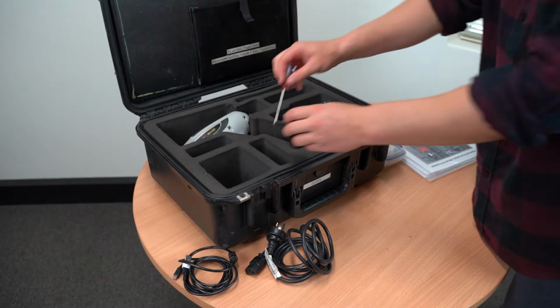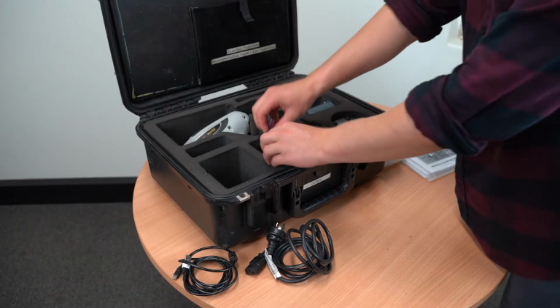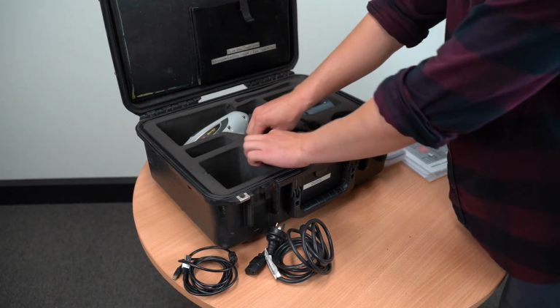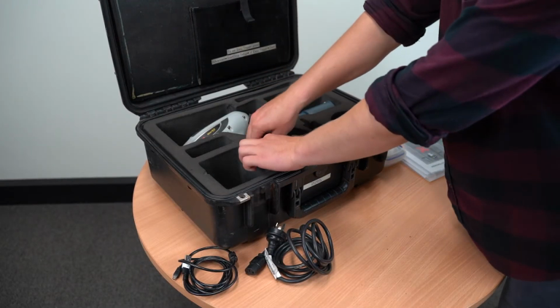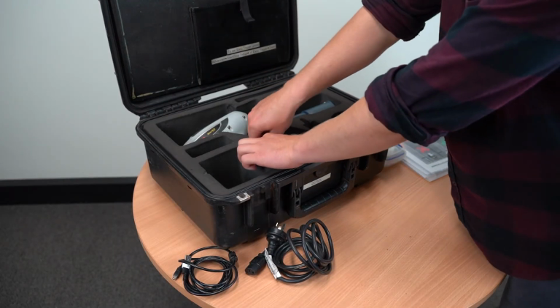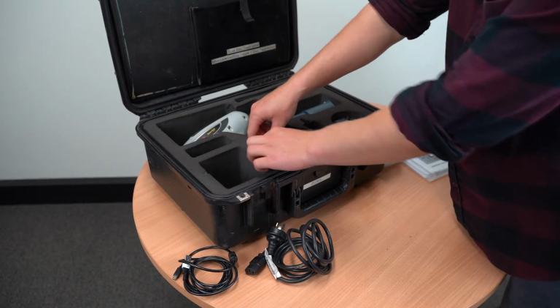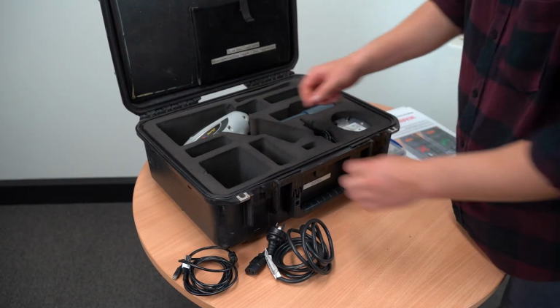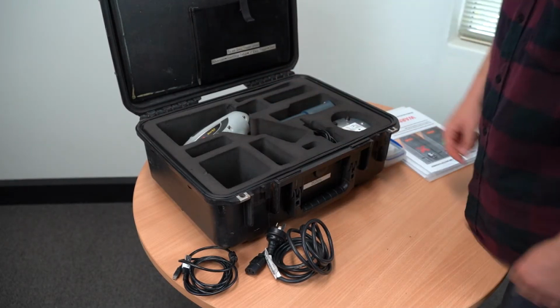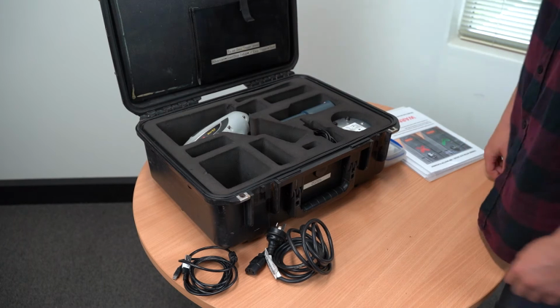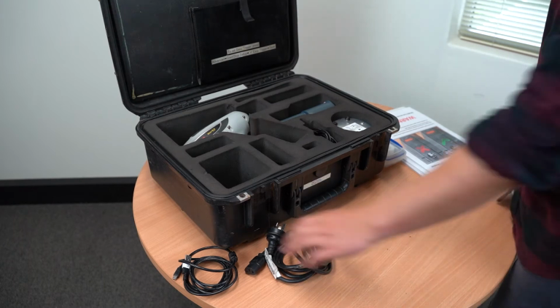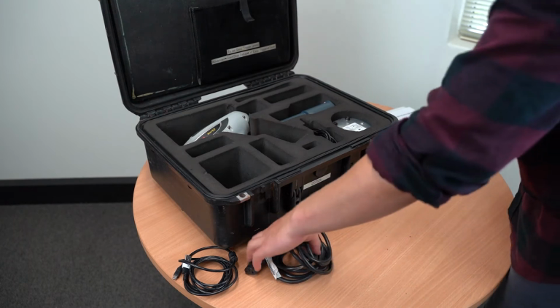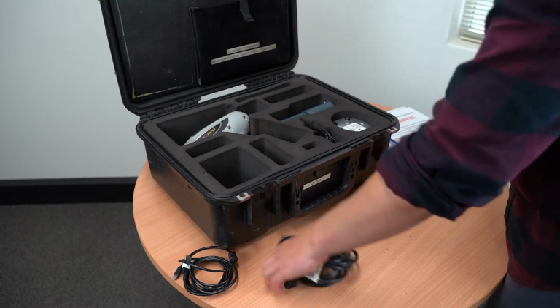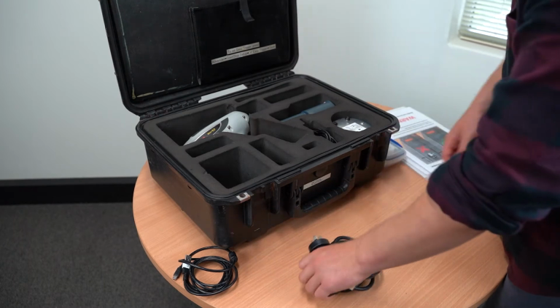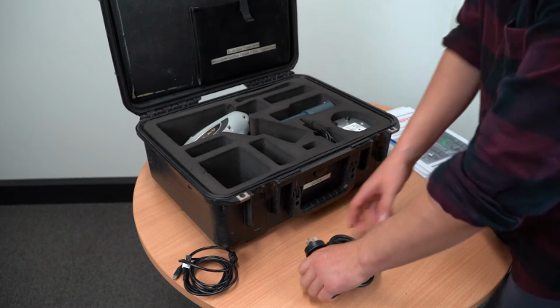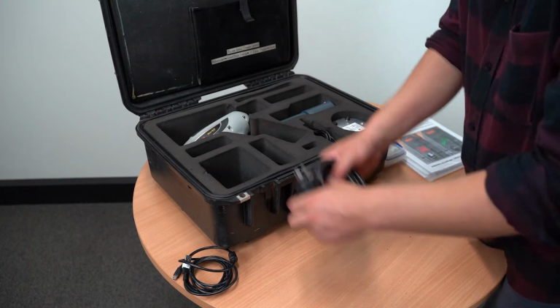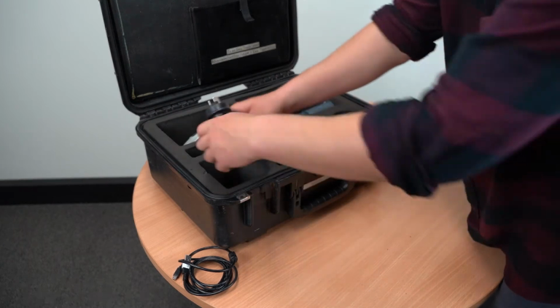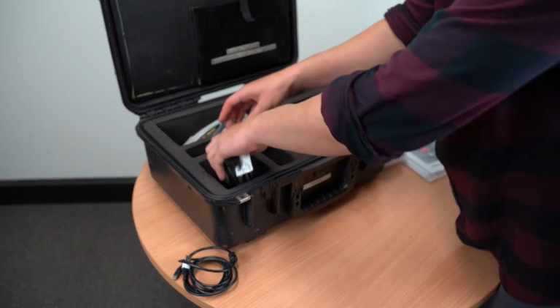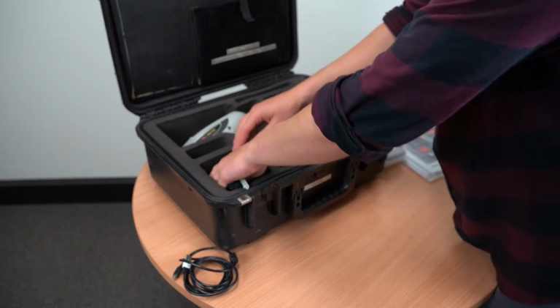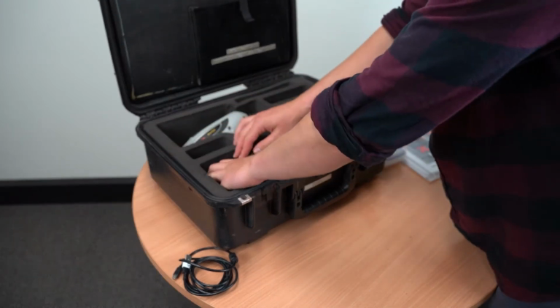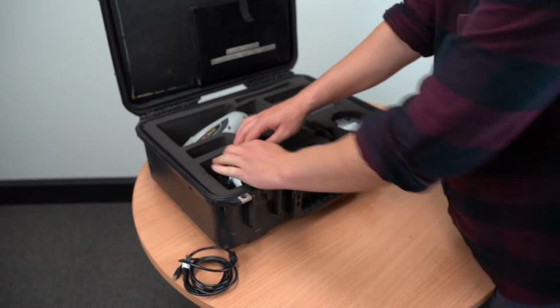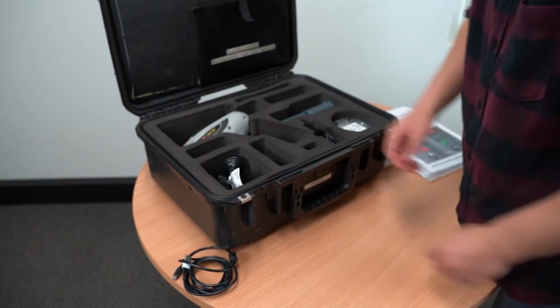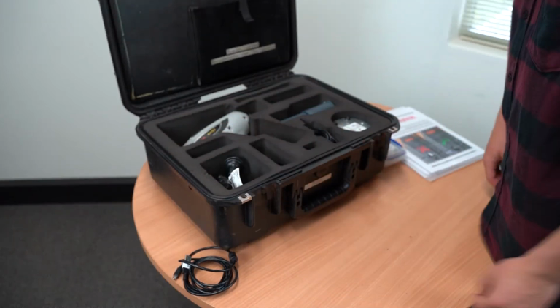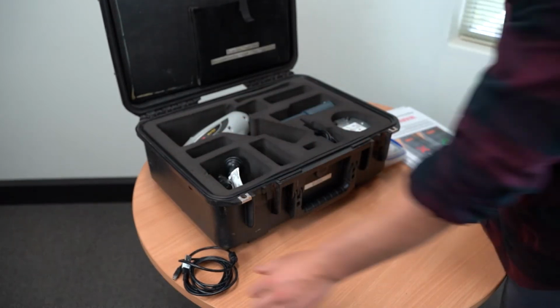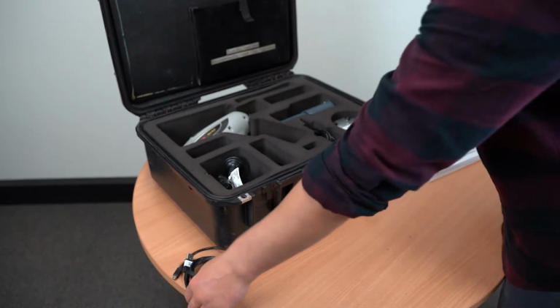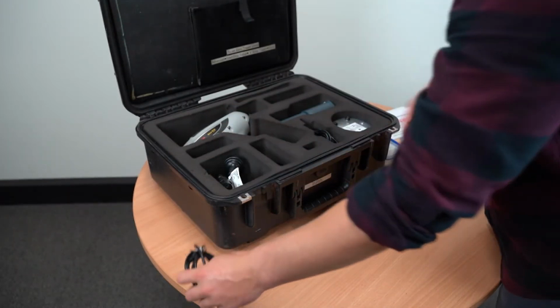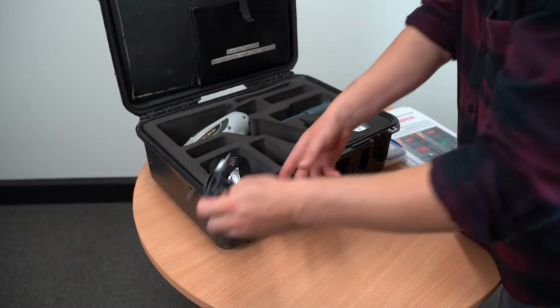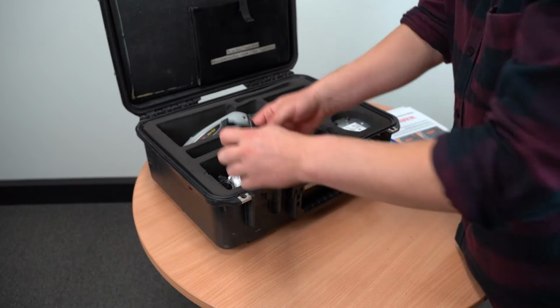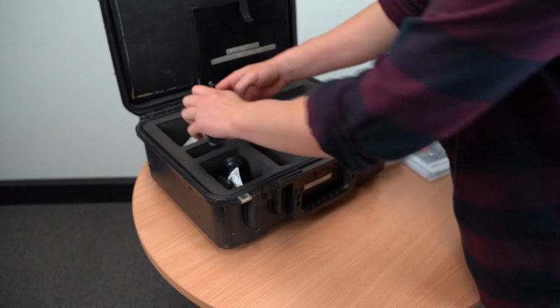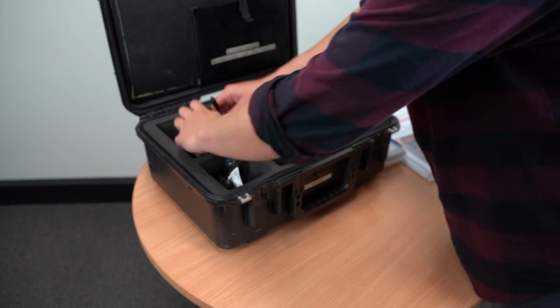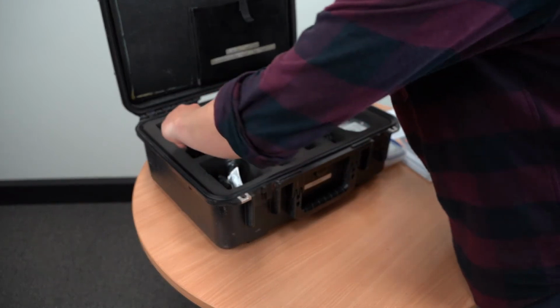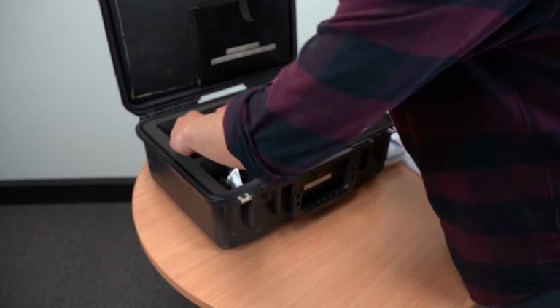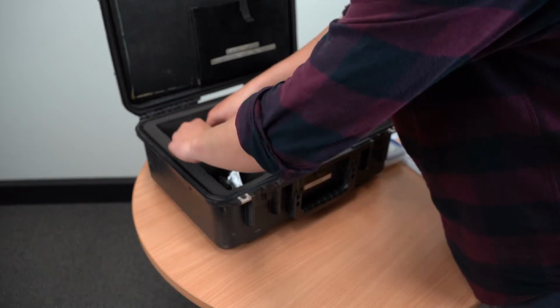Next to this is a good place to put the screwdriver and the cleaning brush. In the larger hole, place the thick charging cable wrapped up, and in the smaller hole next to it, the other cords.